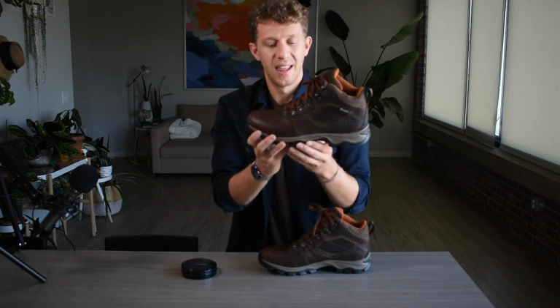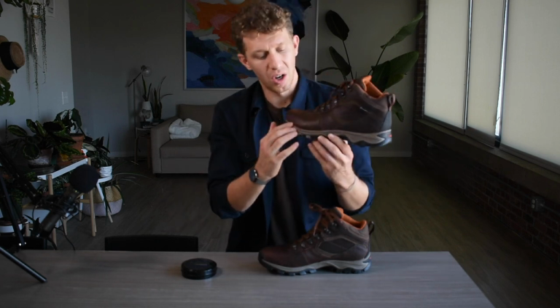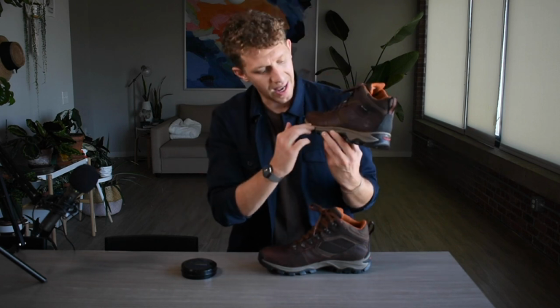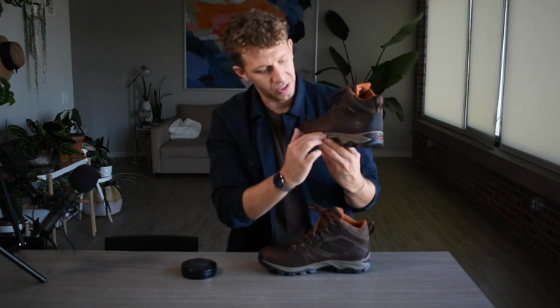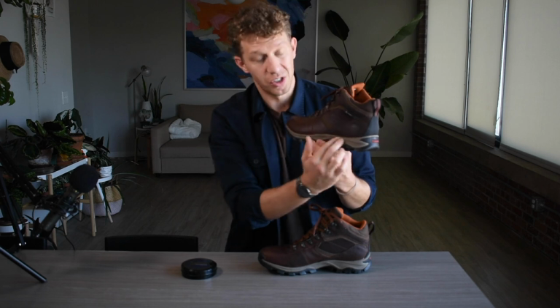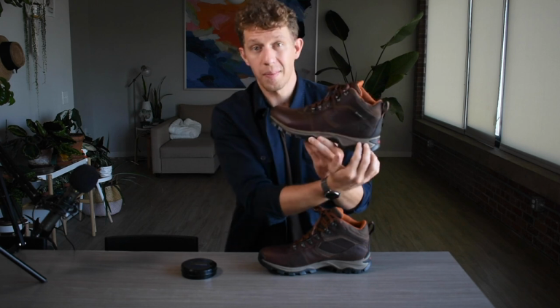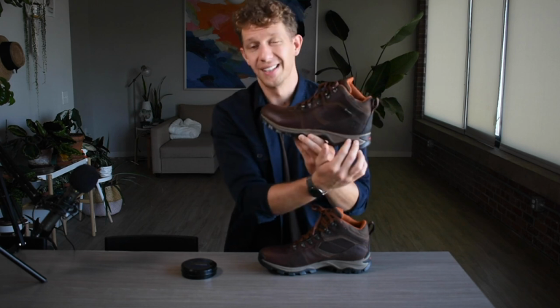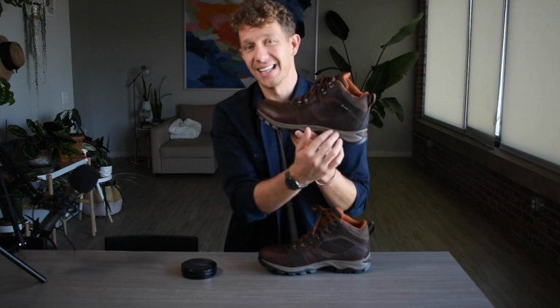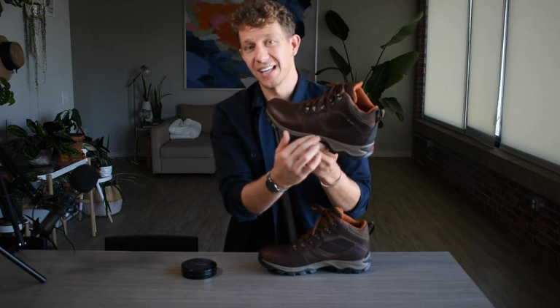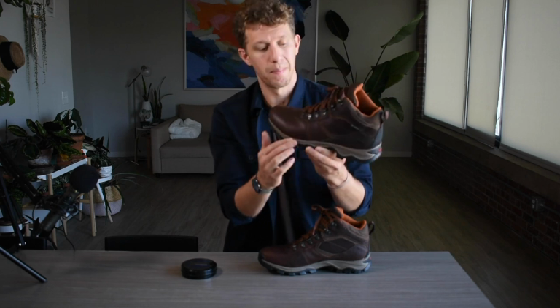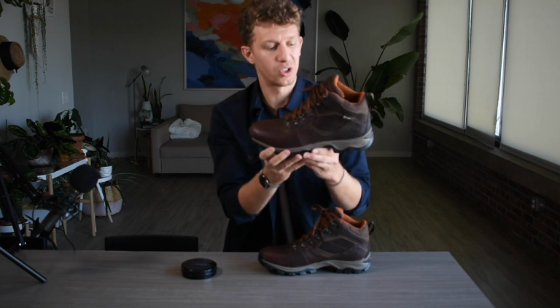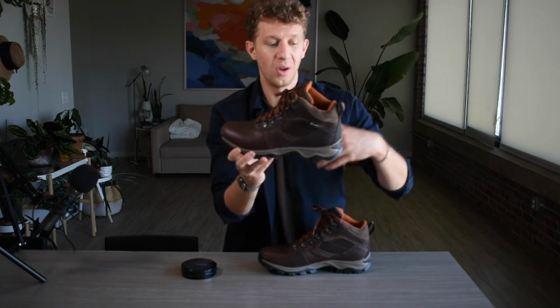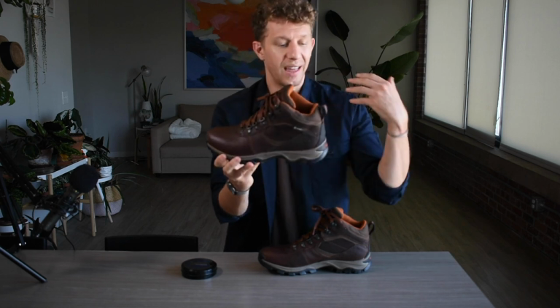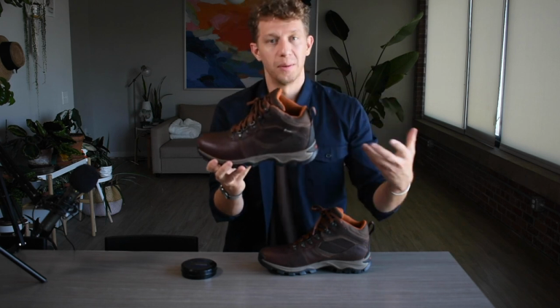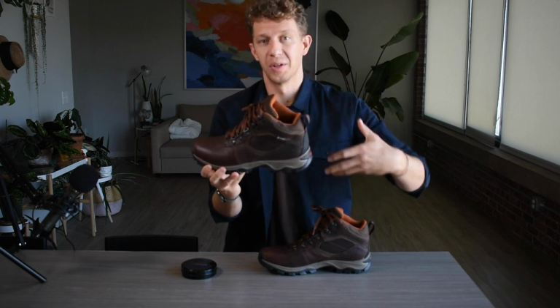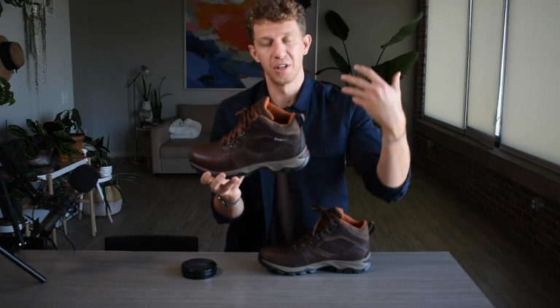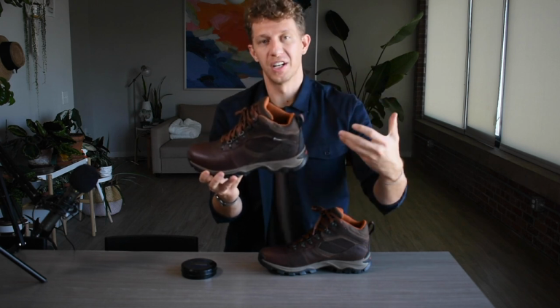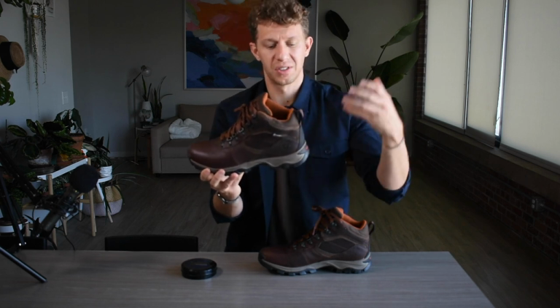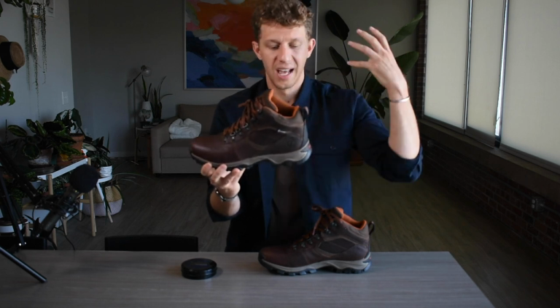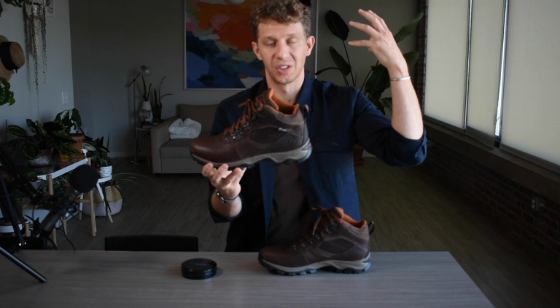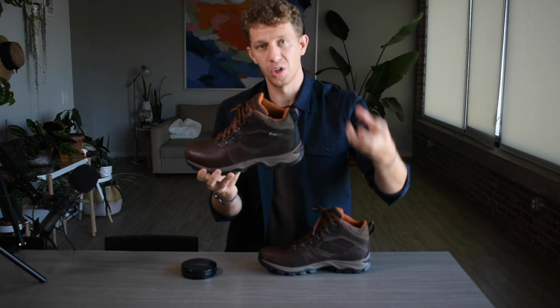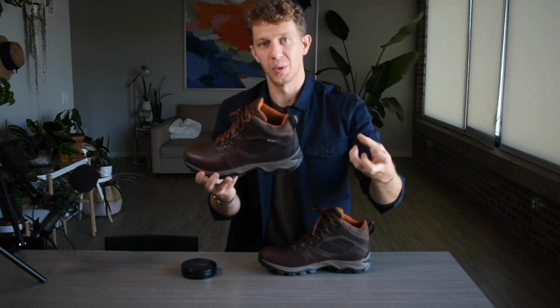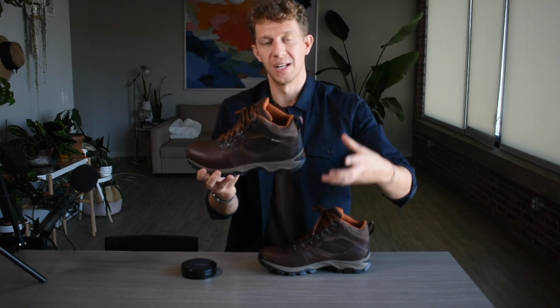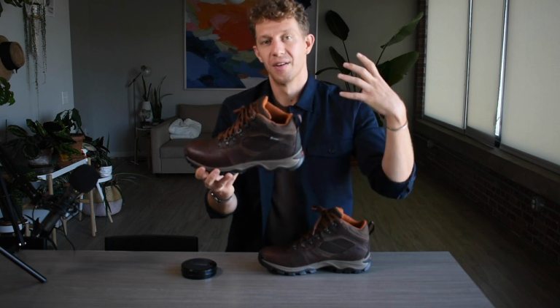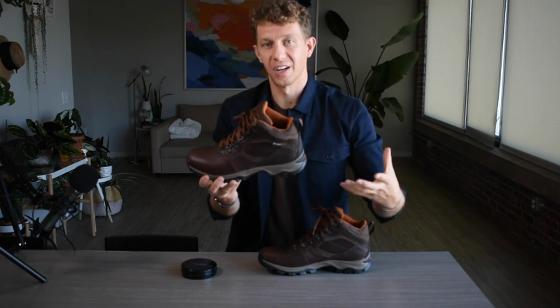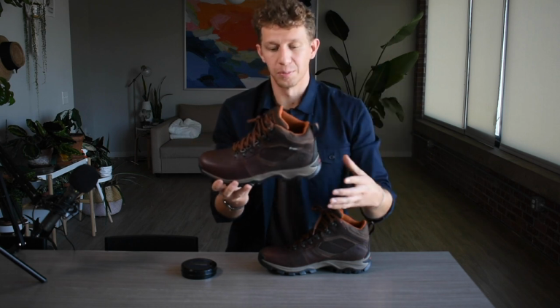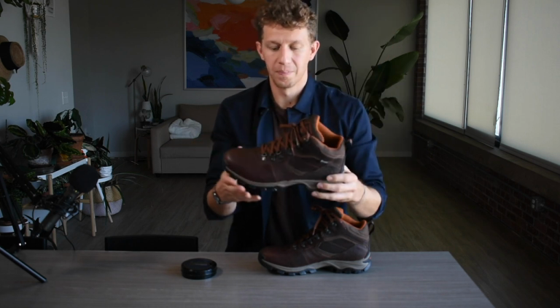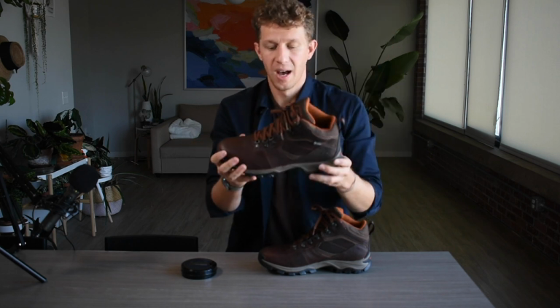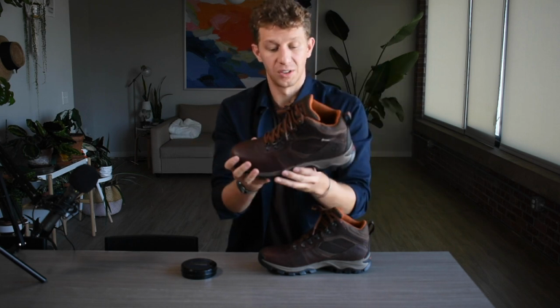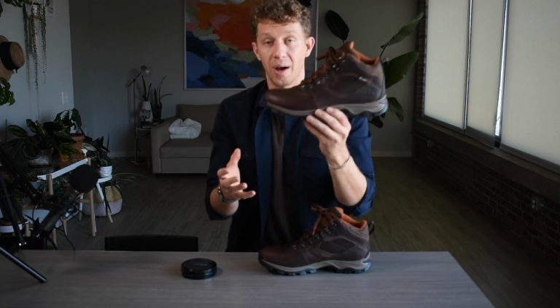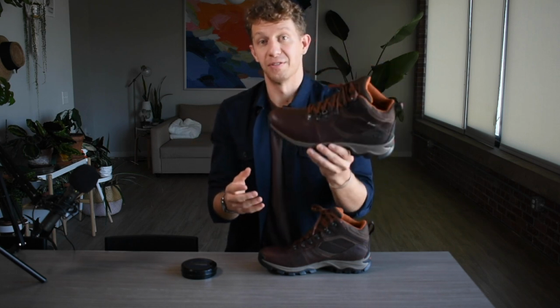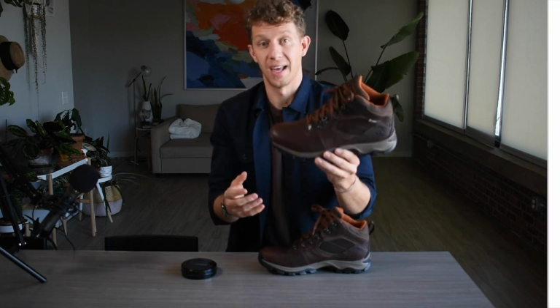This also has a gray strip — an EVA midsole — that helps with cushioning. When you put your foot in, it's super squishy and very comfortable. I was a big fan of that.